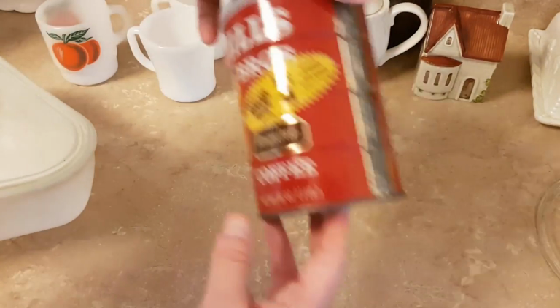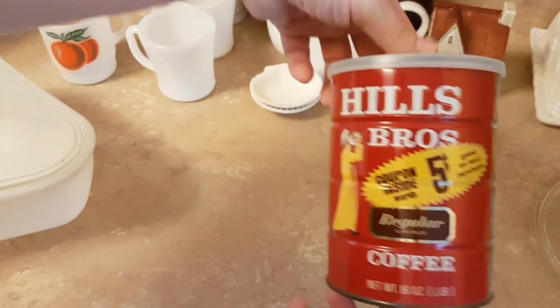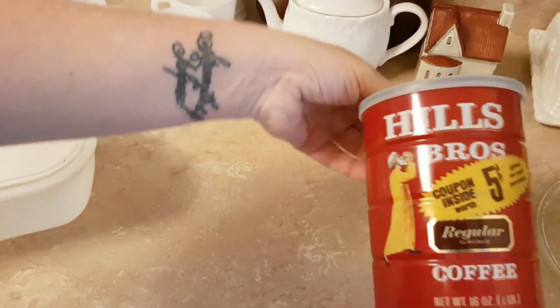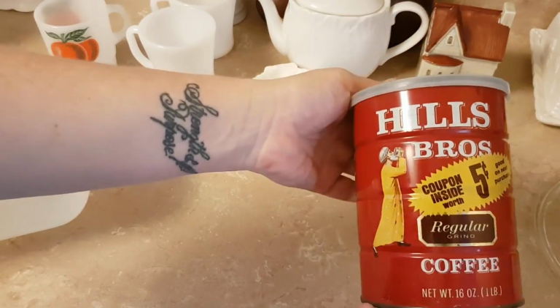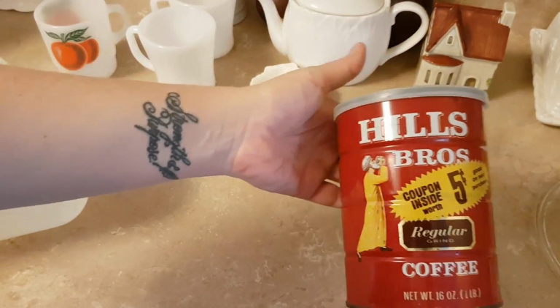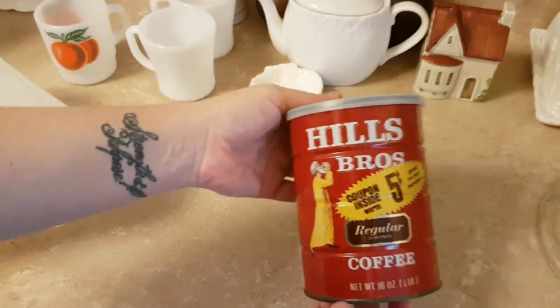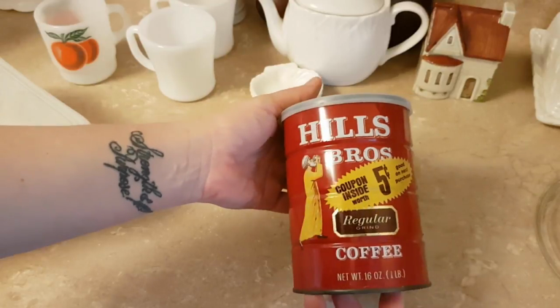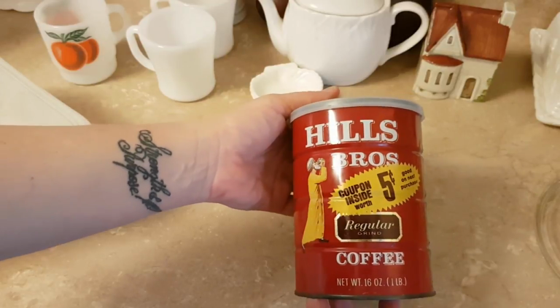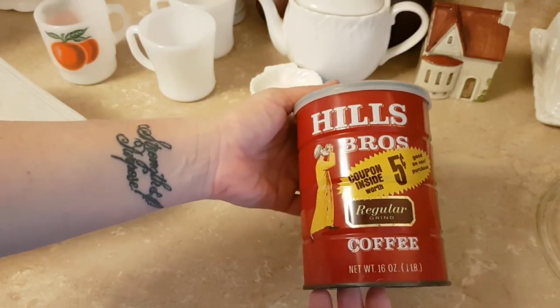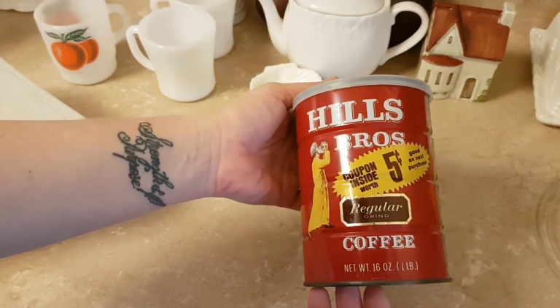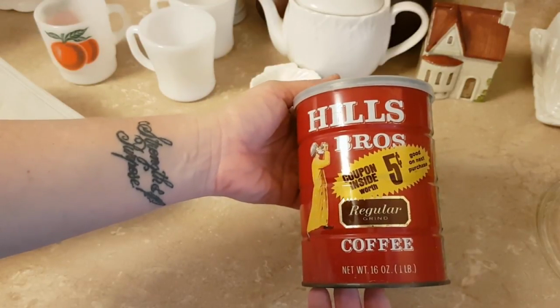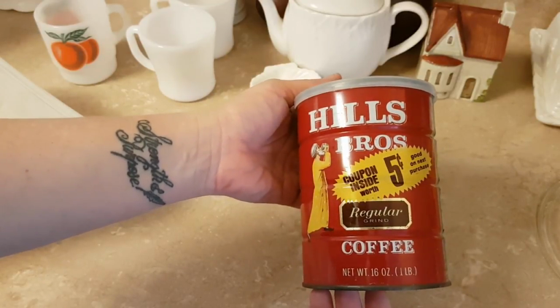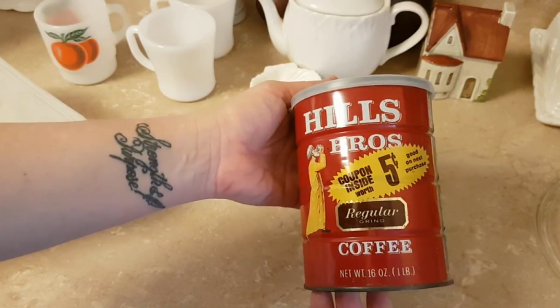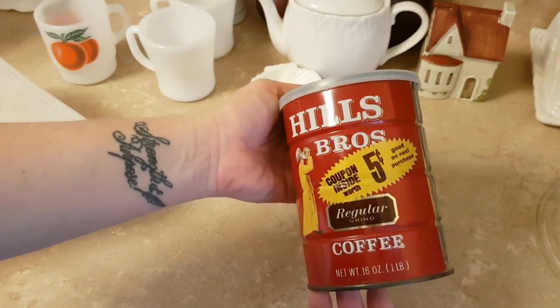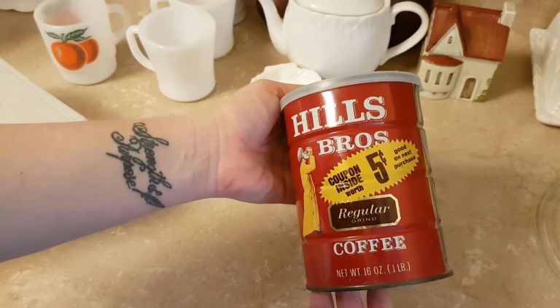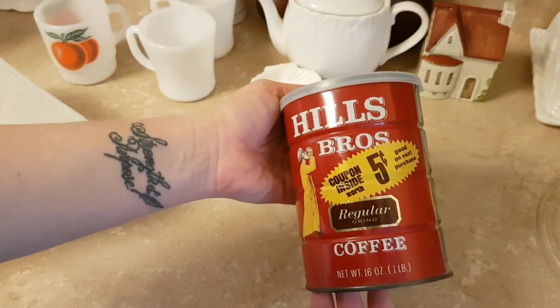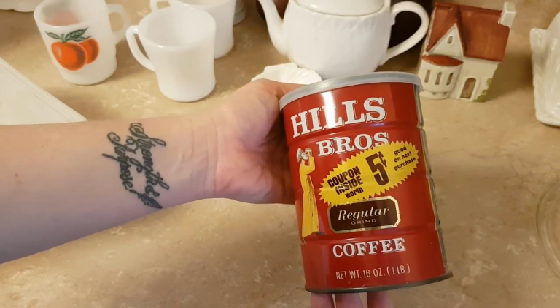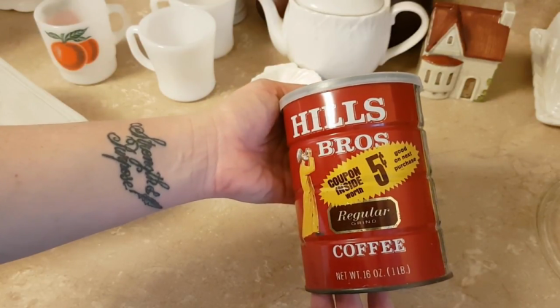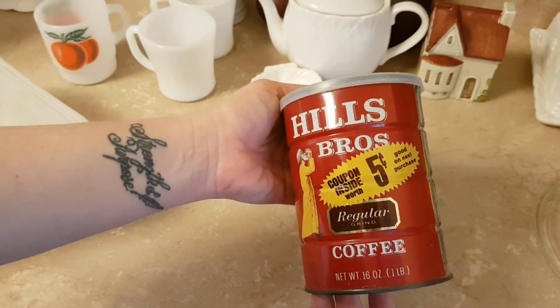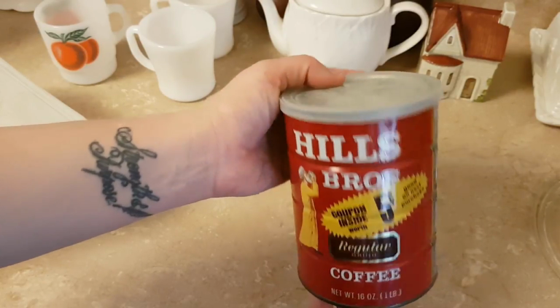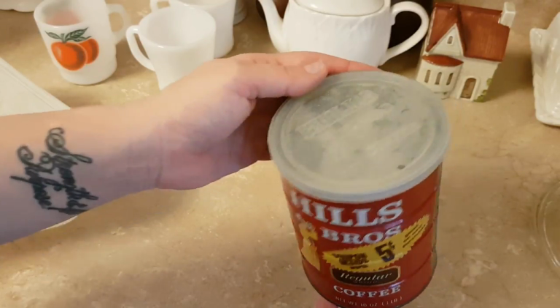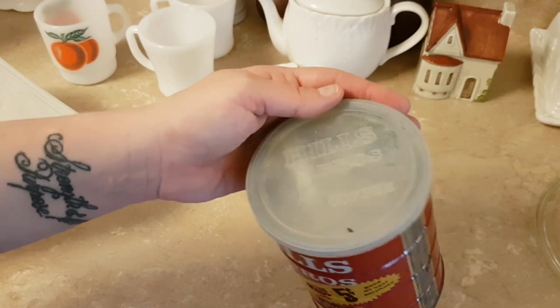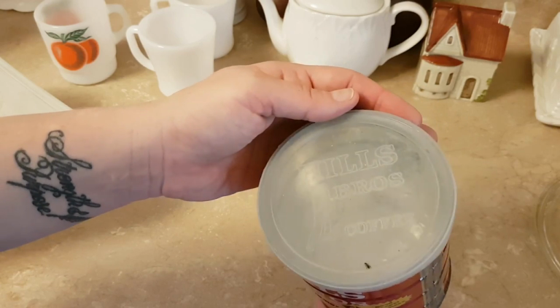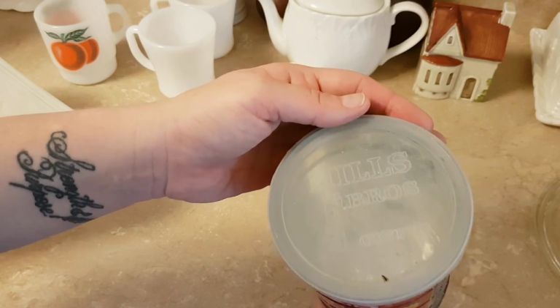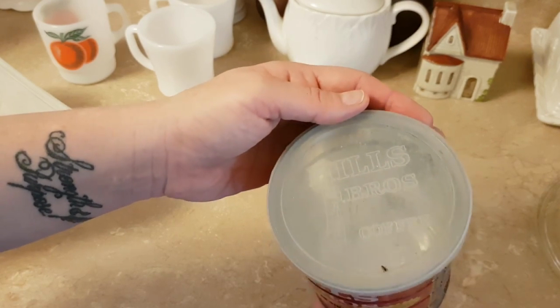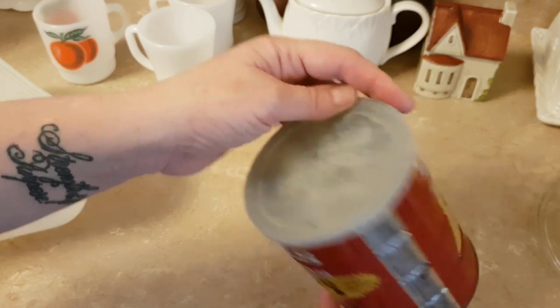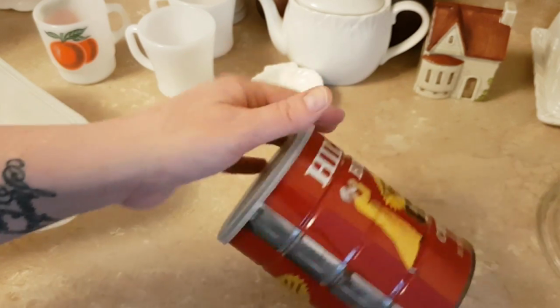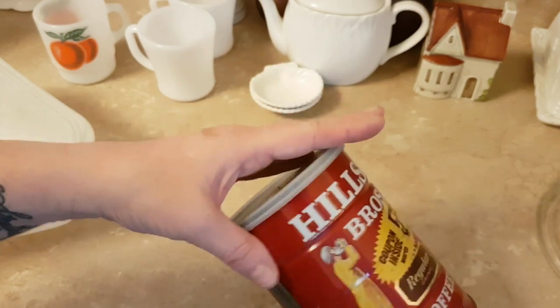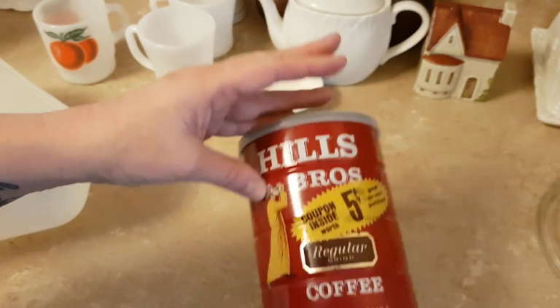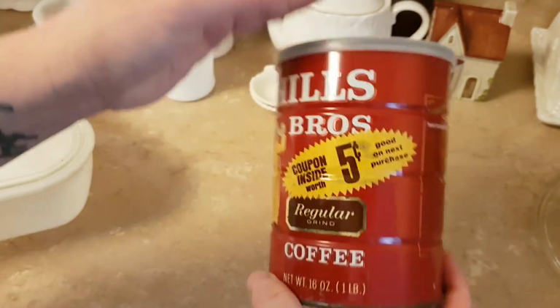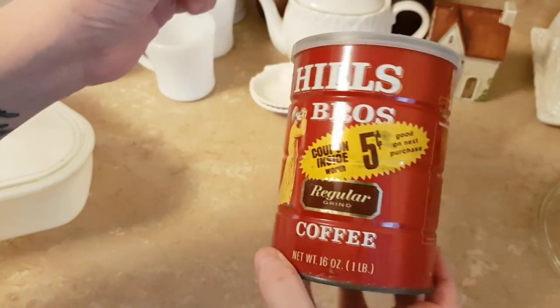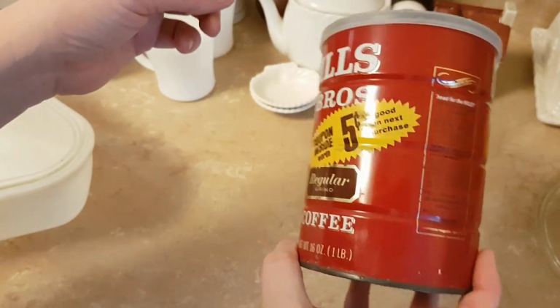I got this old coffee can — it had some jar lids in it, but I just emptied the jar lids and took the can.